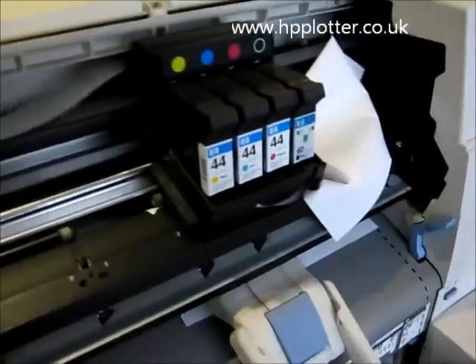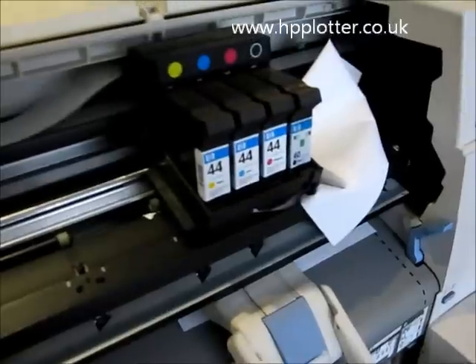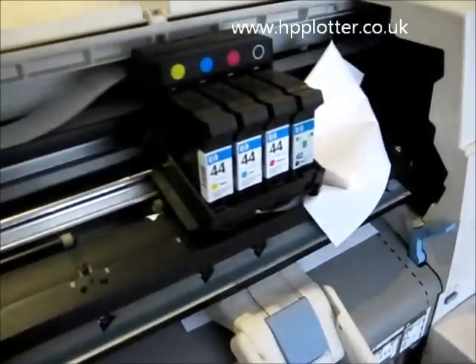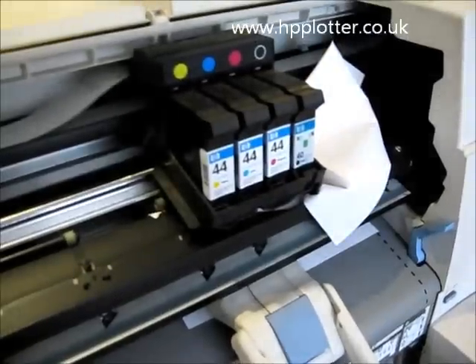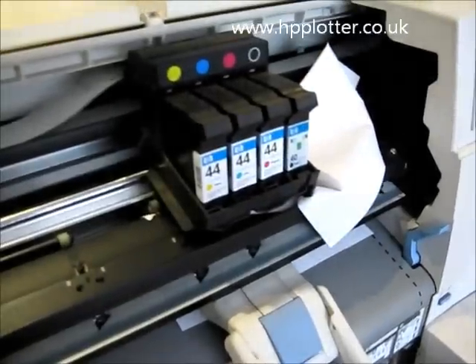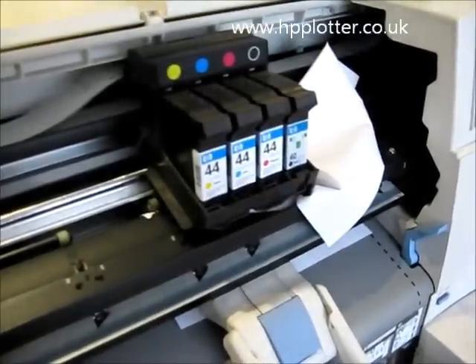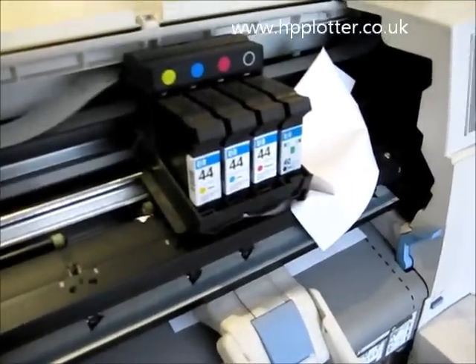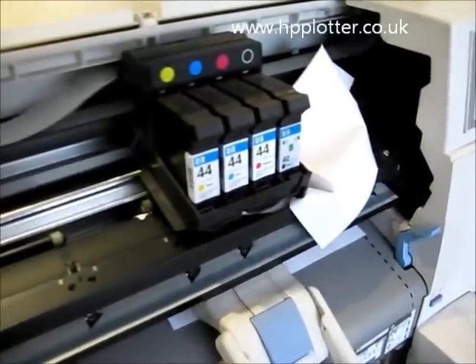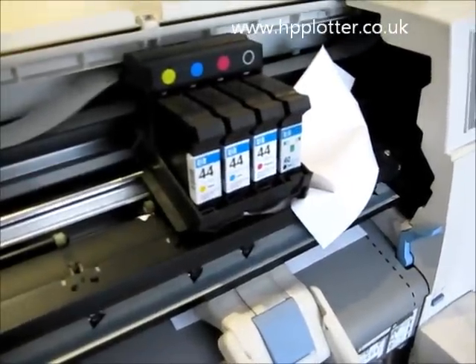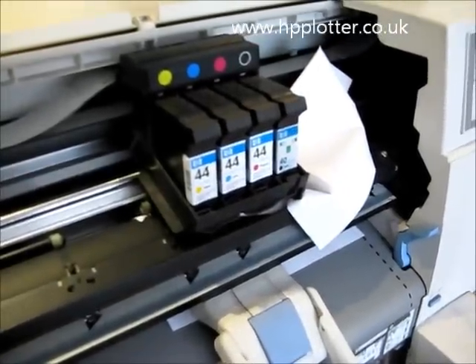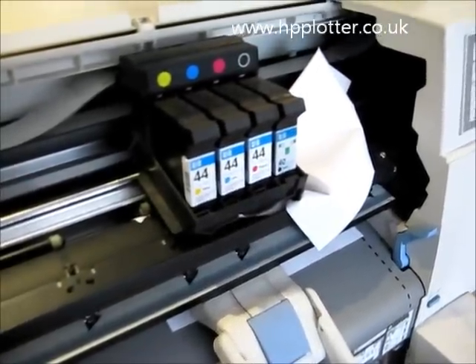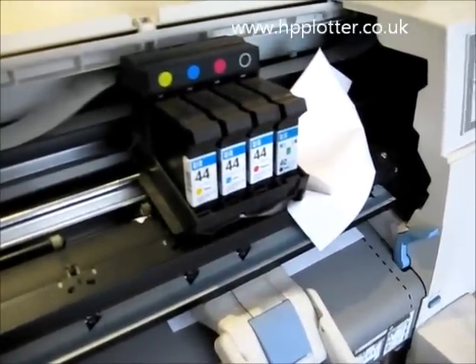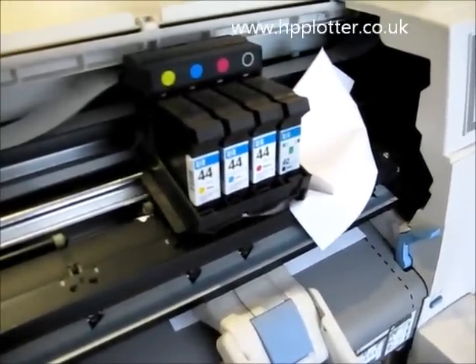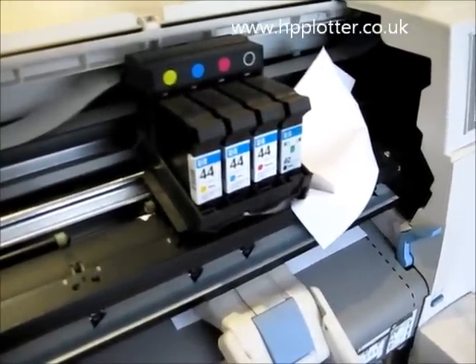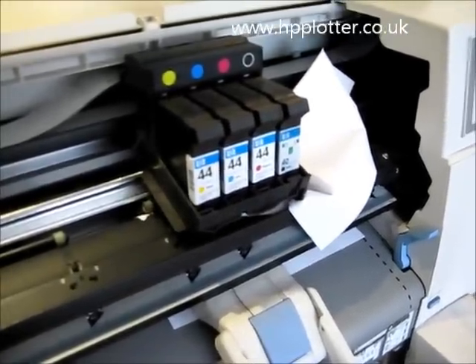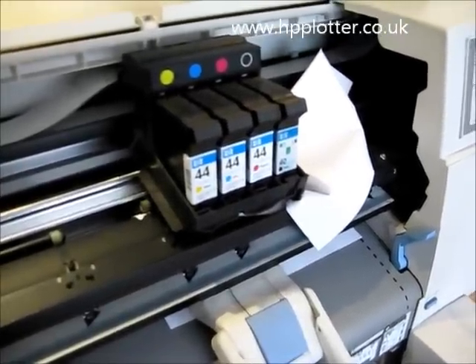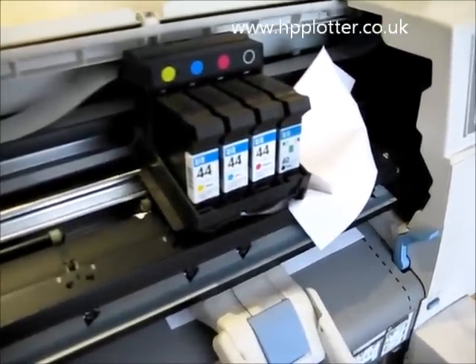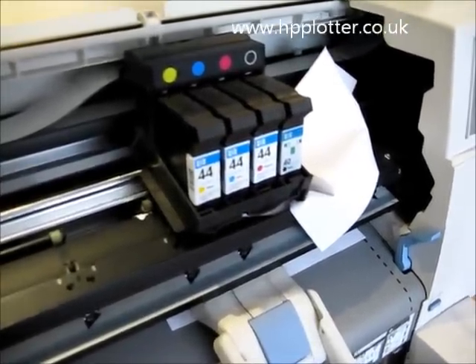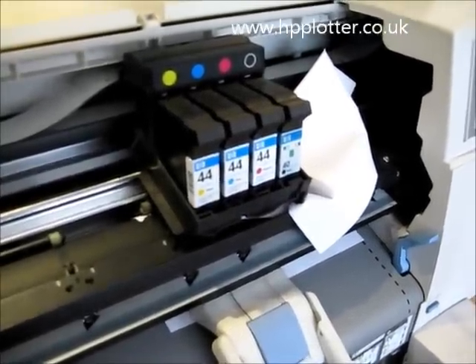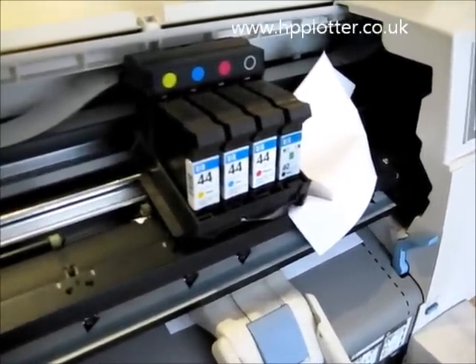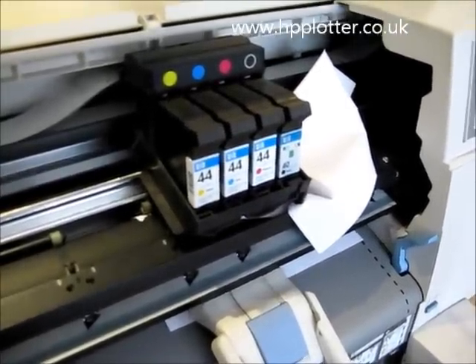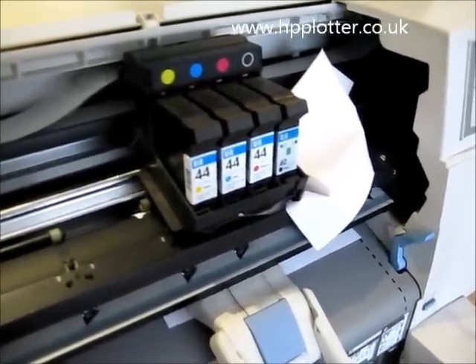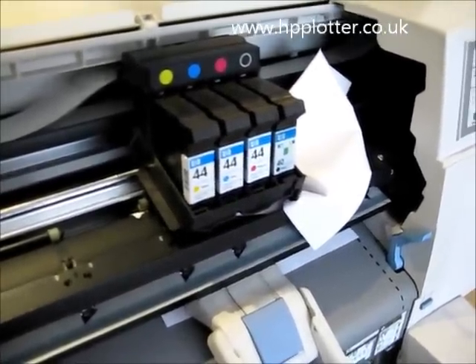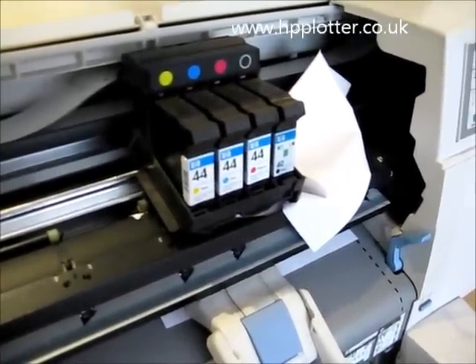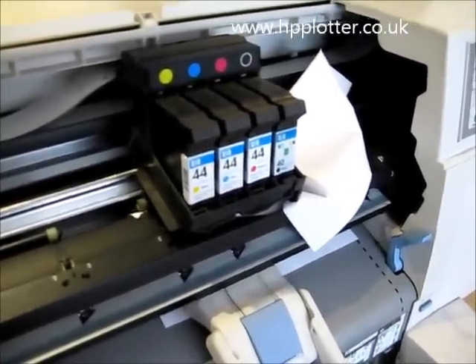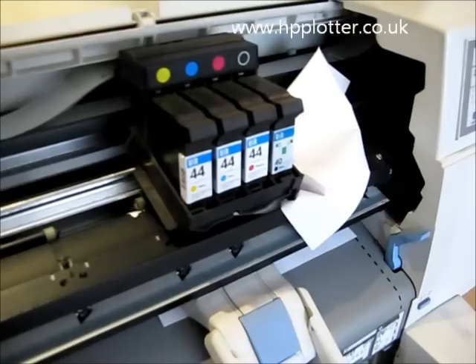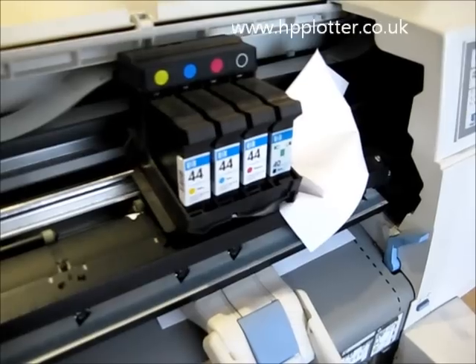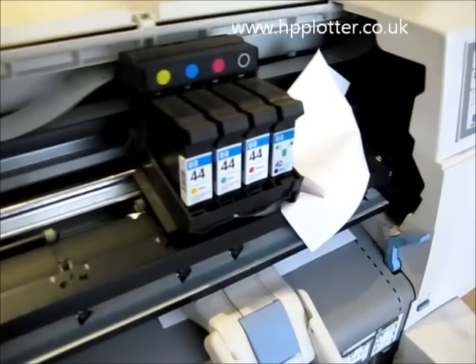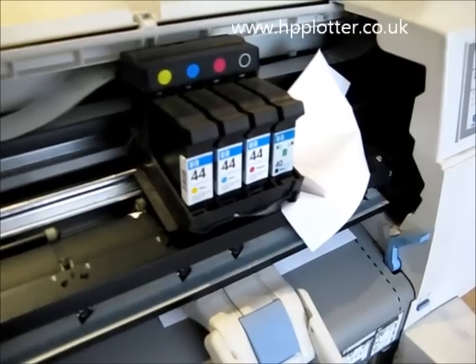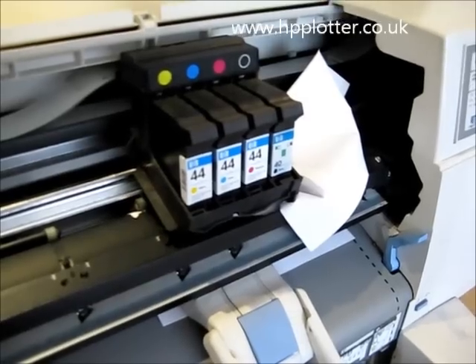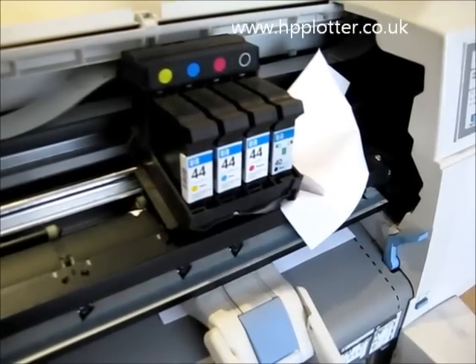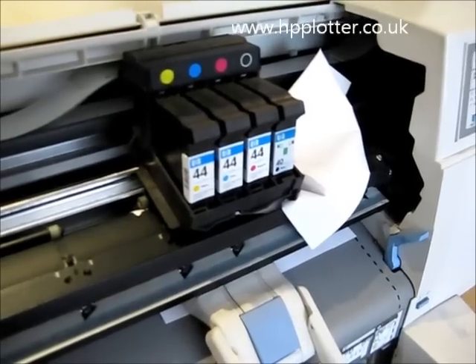The platen roller moved, paper rode over, carriage crashed into it. Fairly typical.